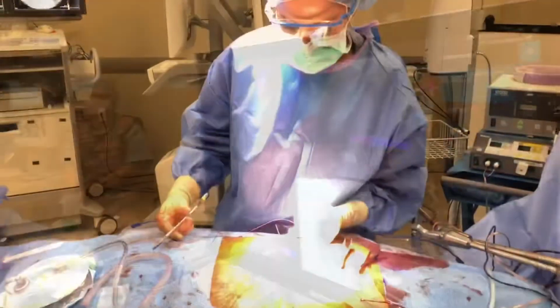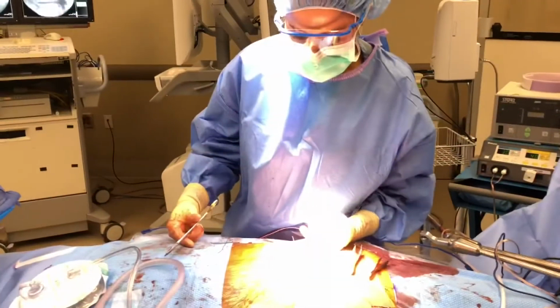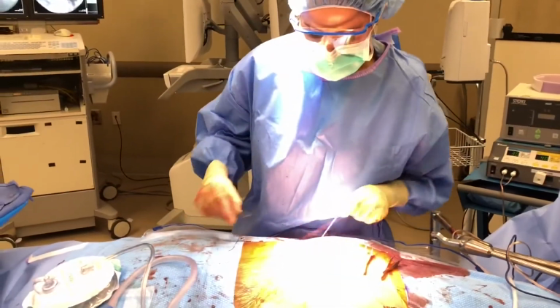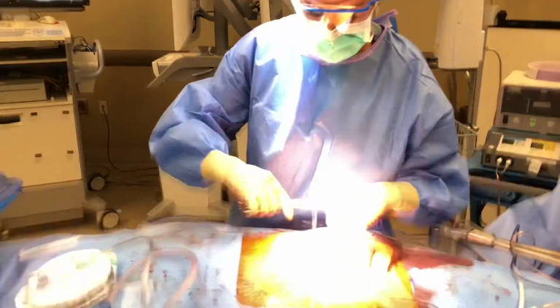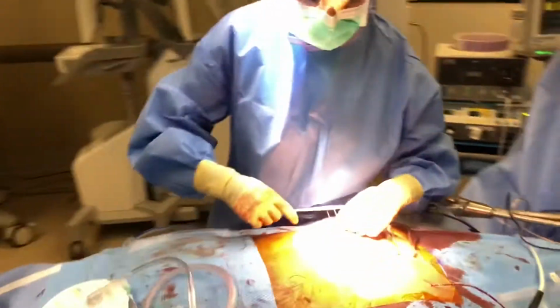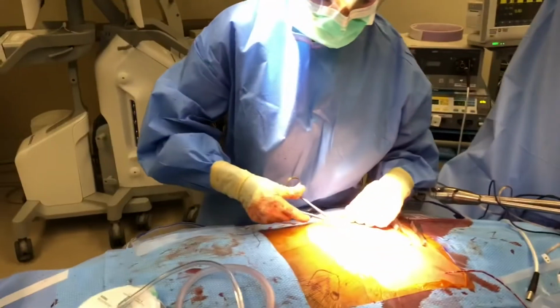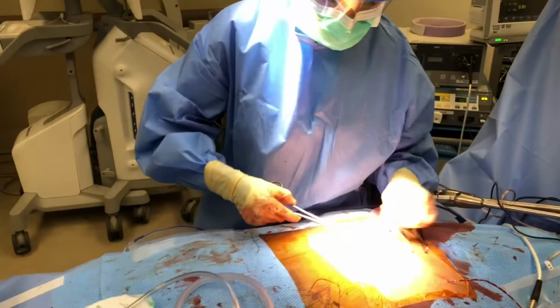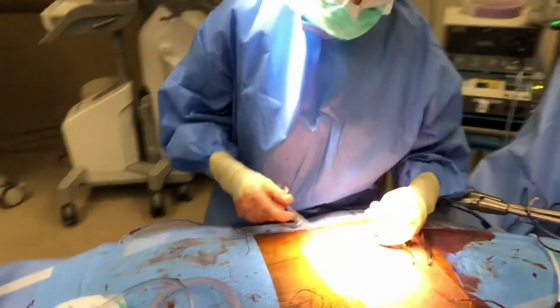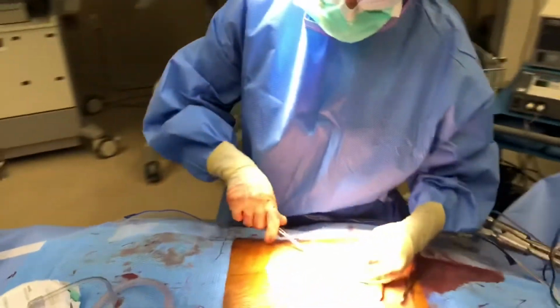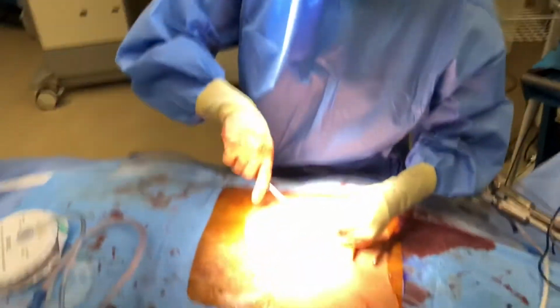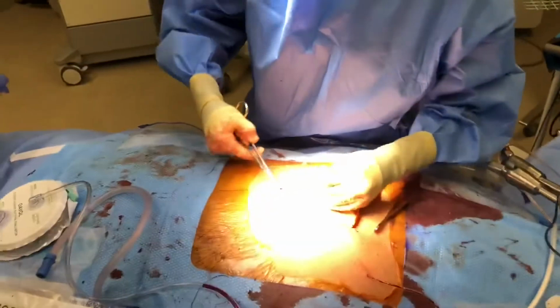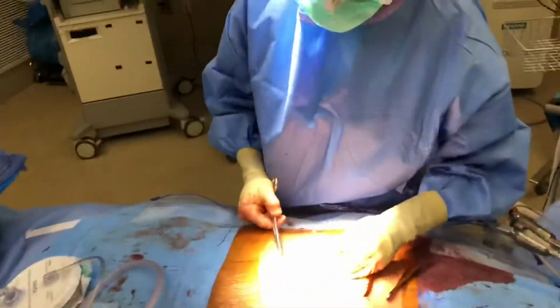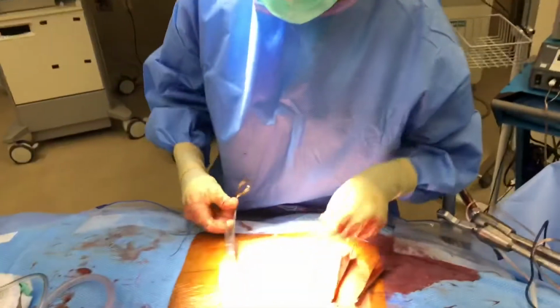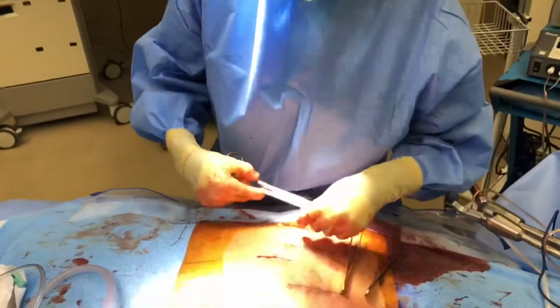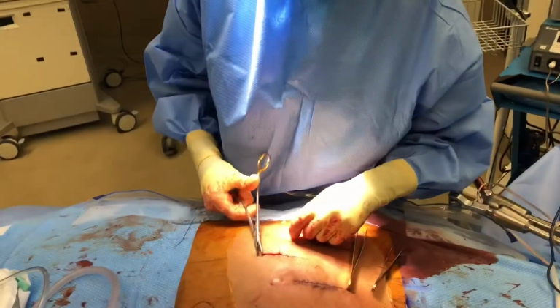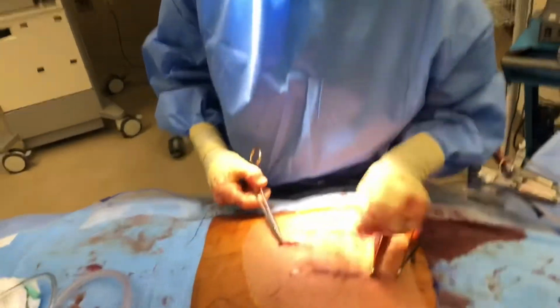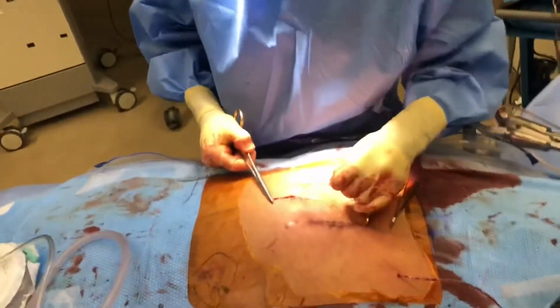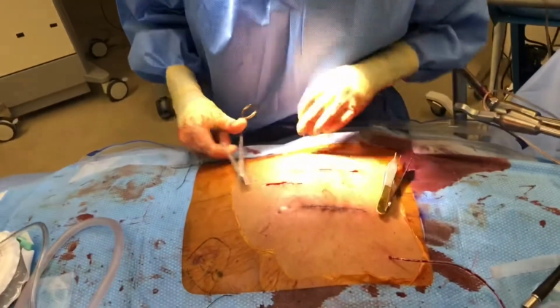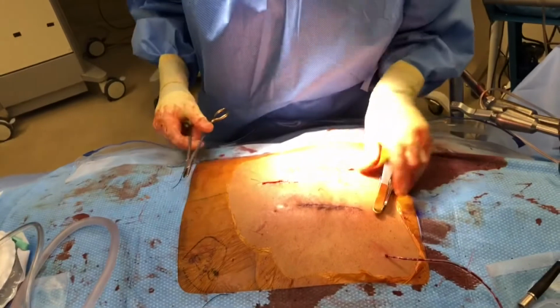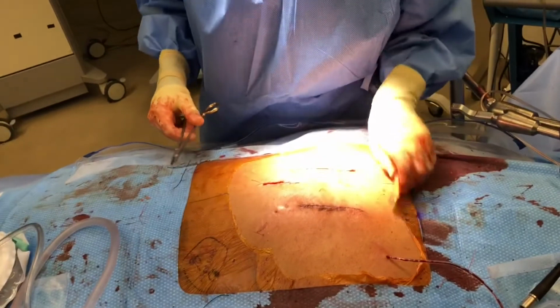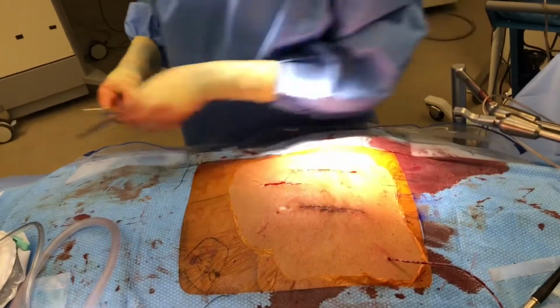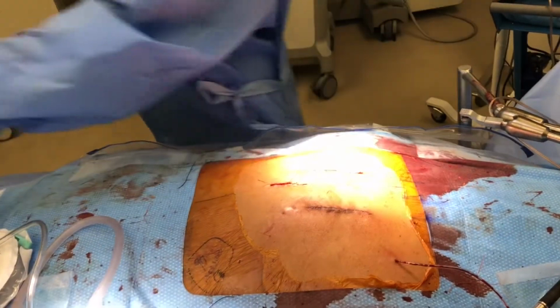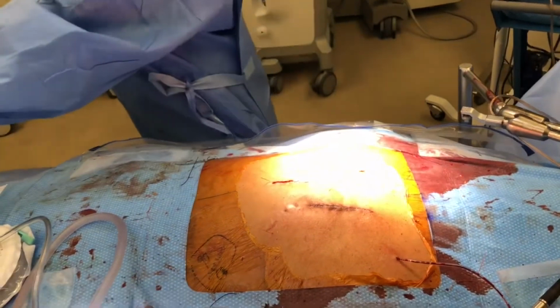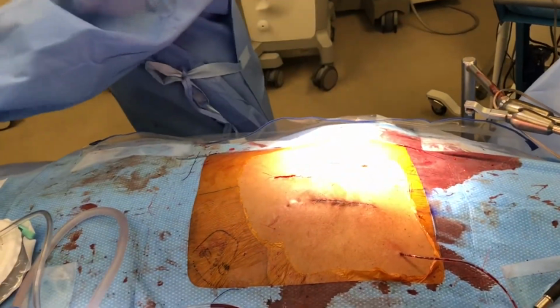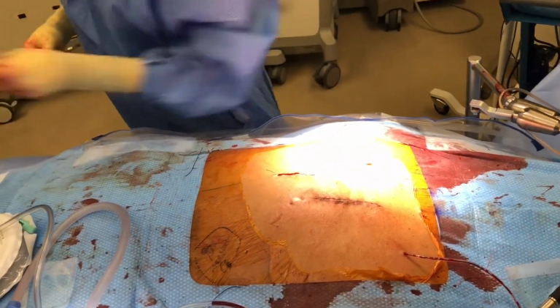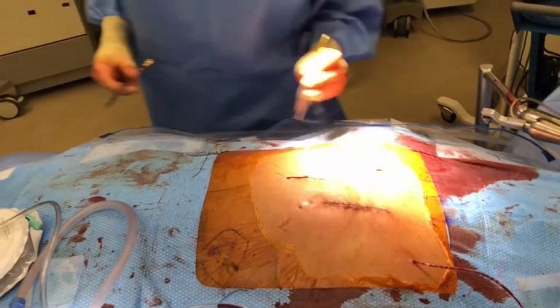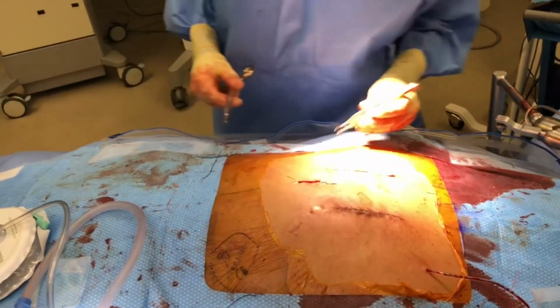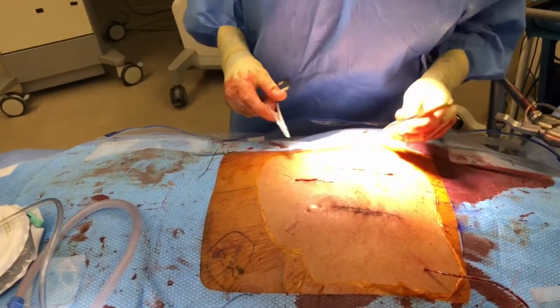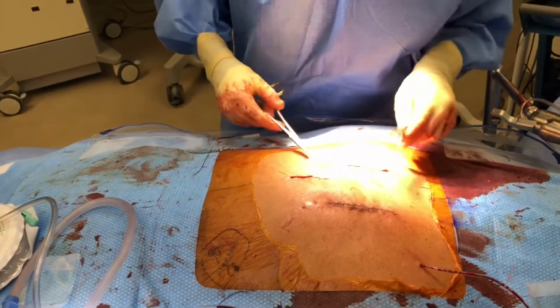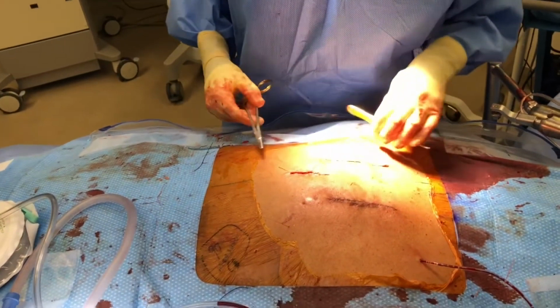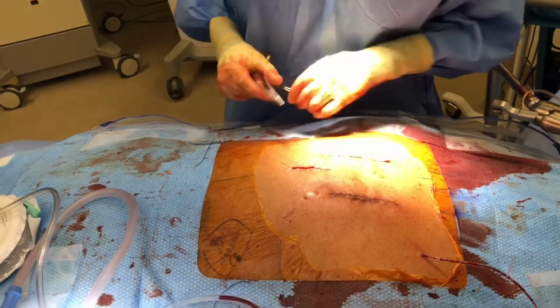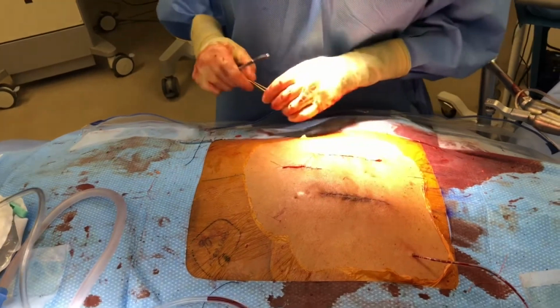Finishing up — the surgery went really well. Jen is doing the last minute touches on the incision. It's hard to see, but we did the surgery through two paramedian incisions instead of one big long incision. There's also a smaller incision for the computer navigation tracking.